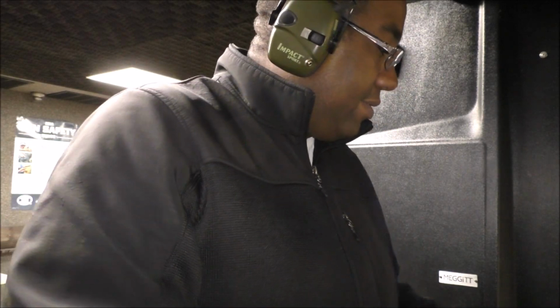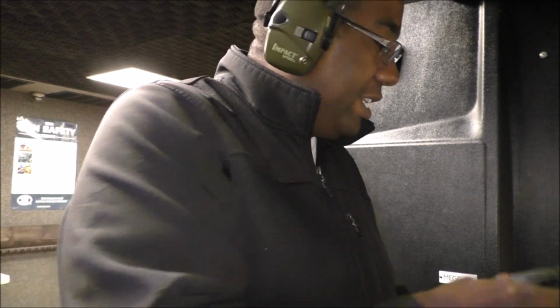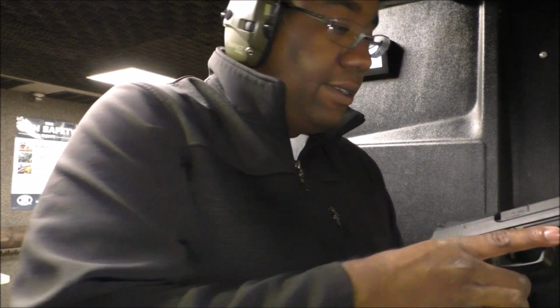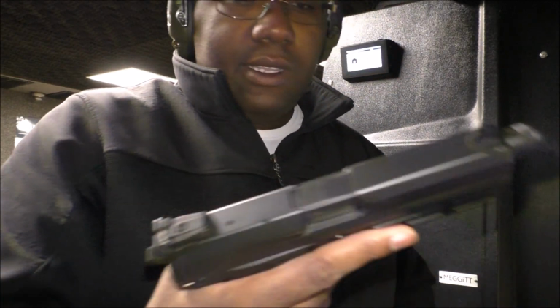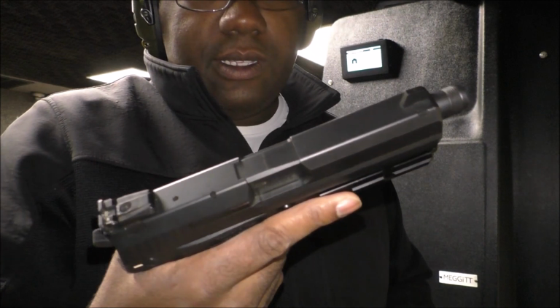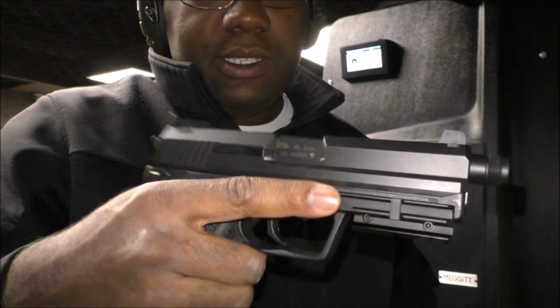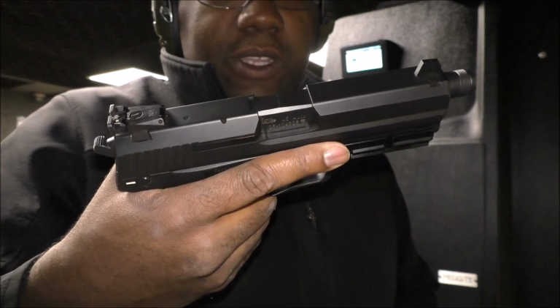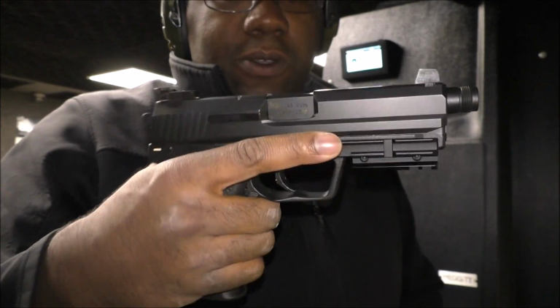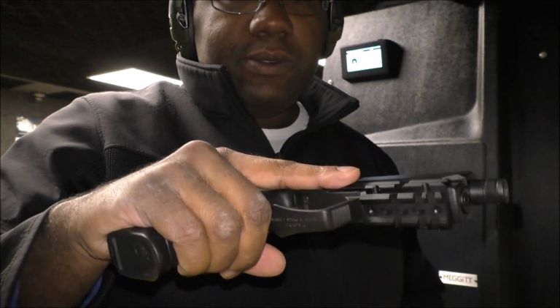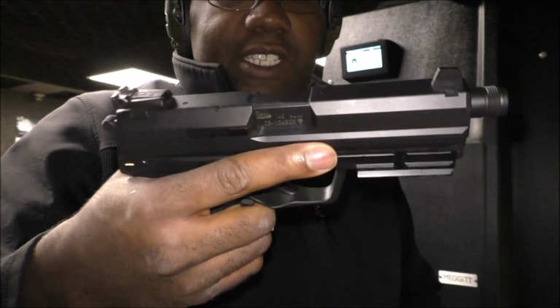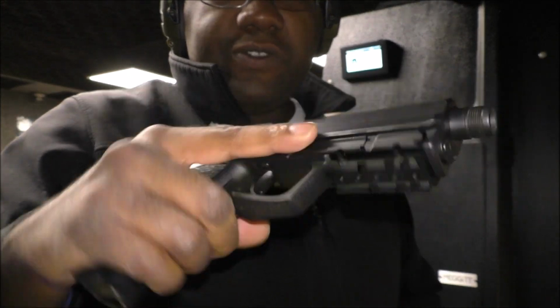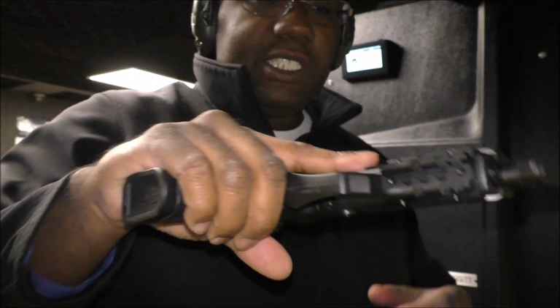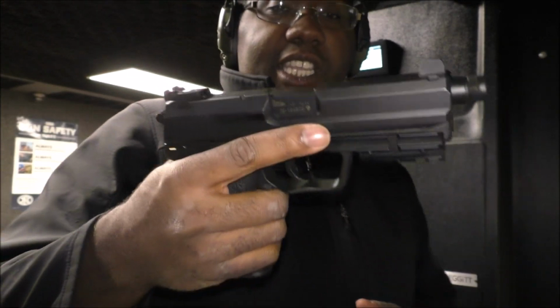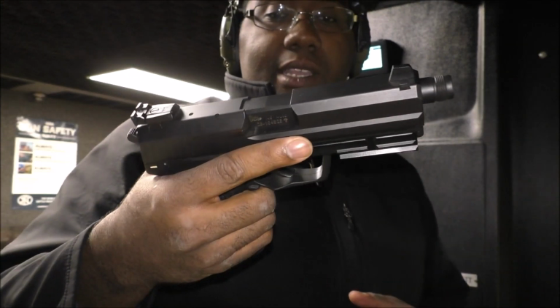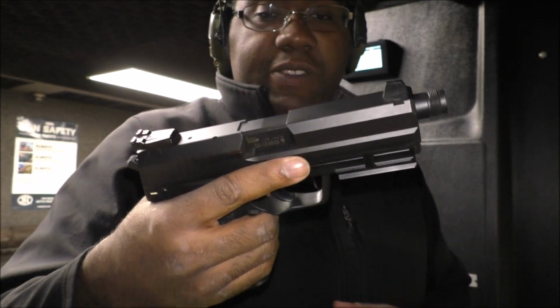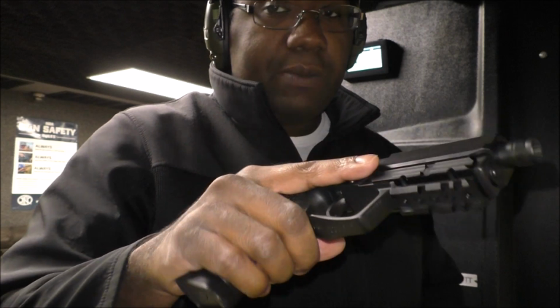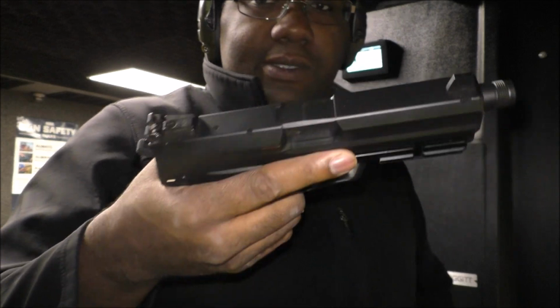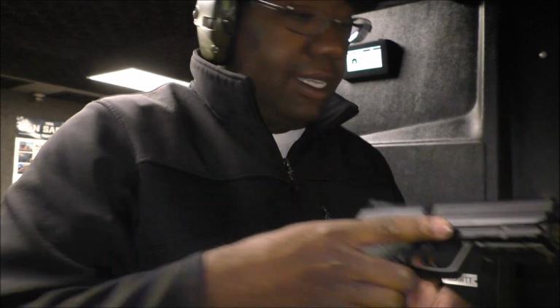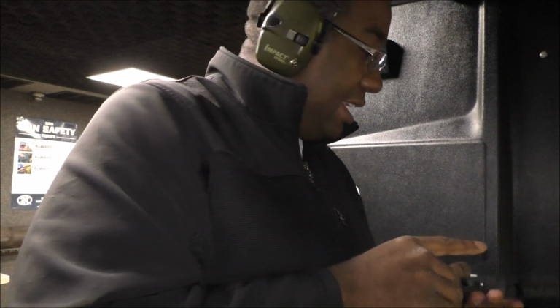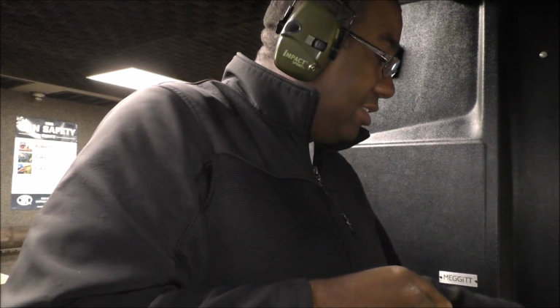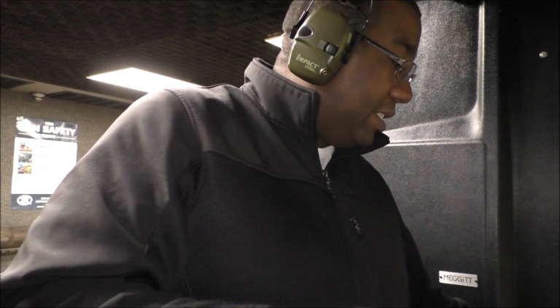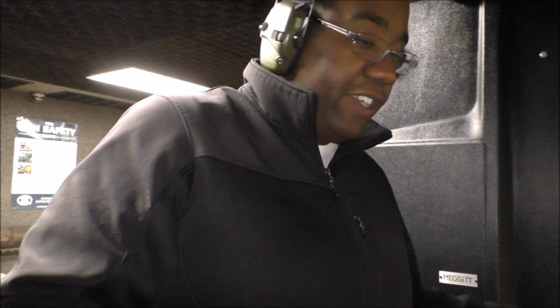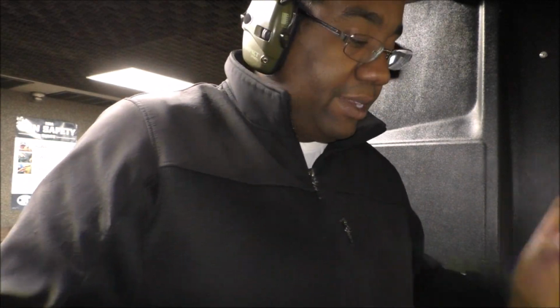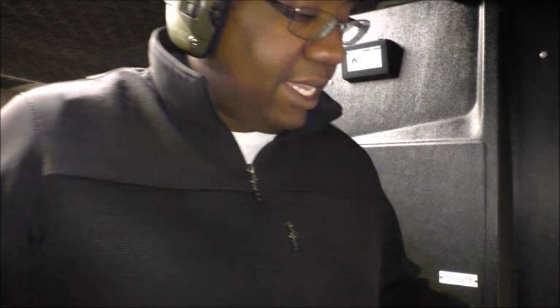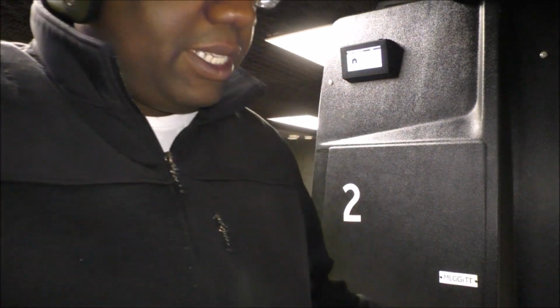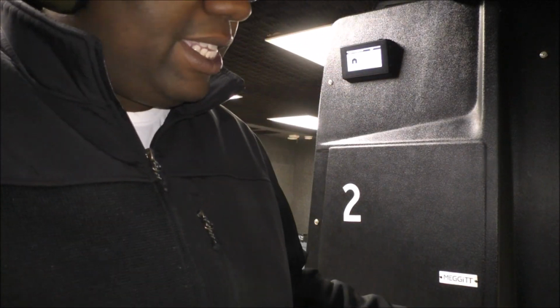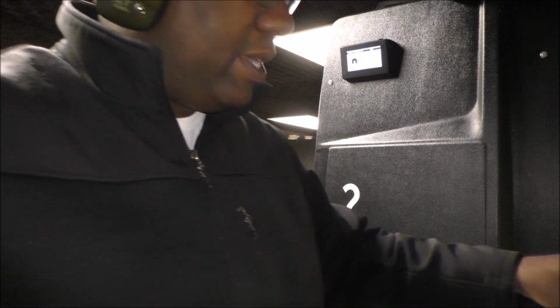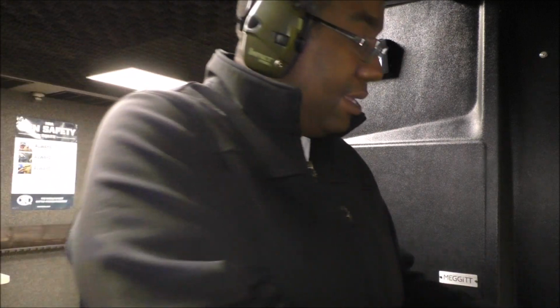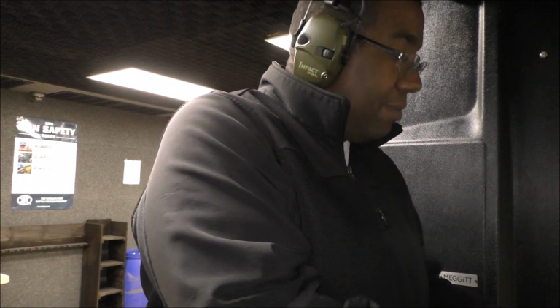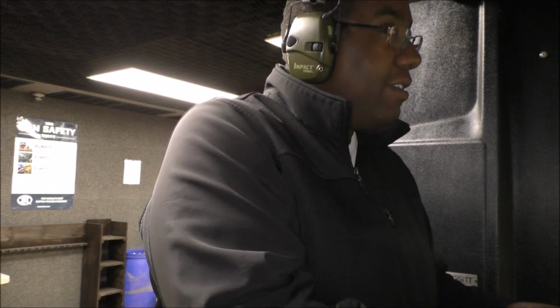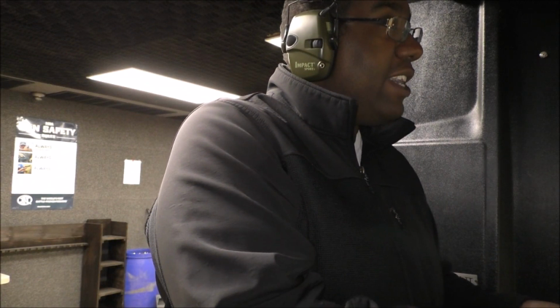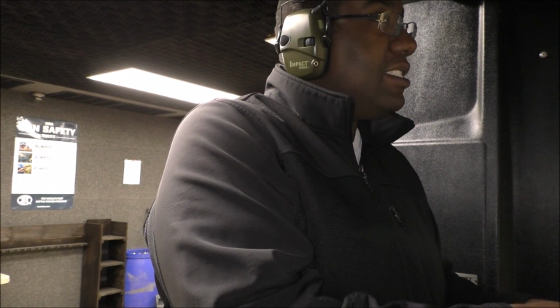This one right here is a pretty old one — a 2004 version, the HK USP45 Tactical. The slide looks really good. I haven't fired it yet but I'm going to check it out today. I'm going to fire this gun soon and I'll give you my final thoughts.